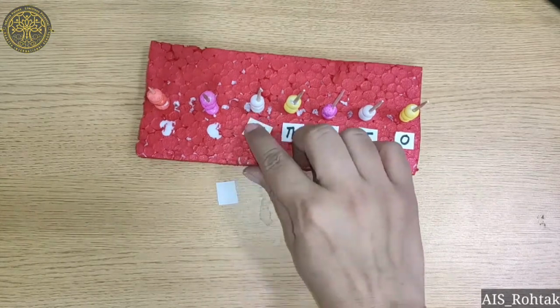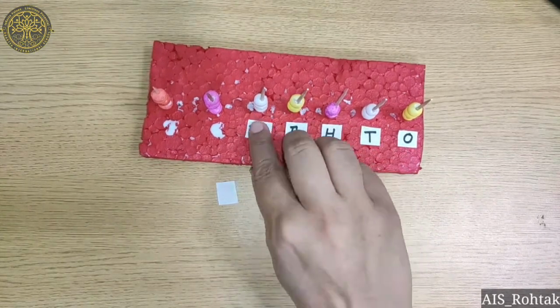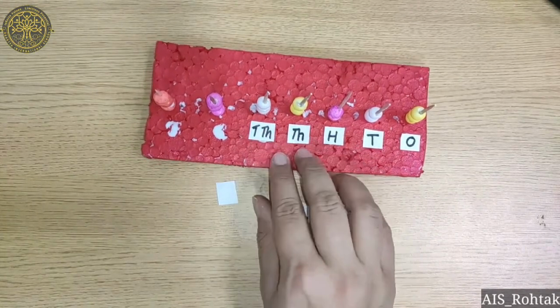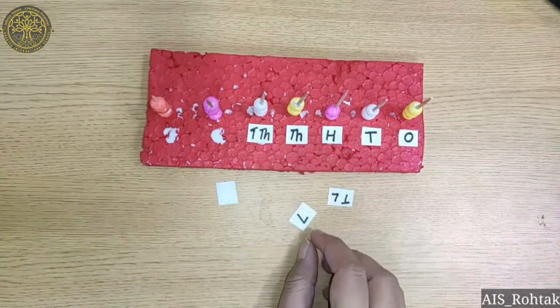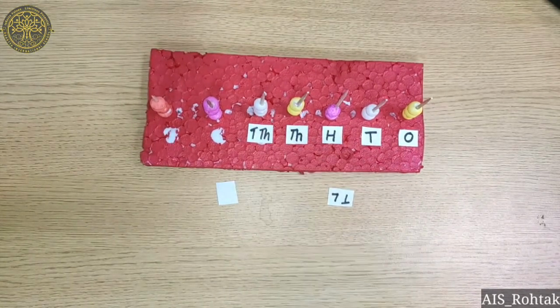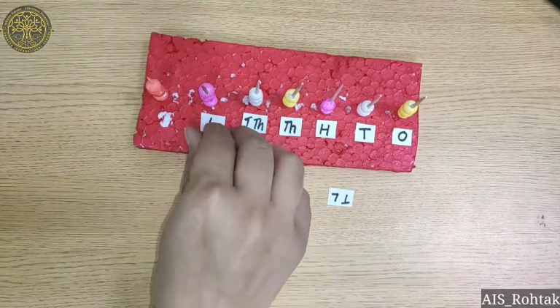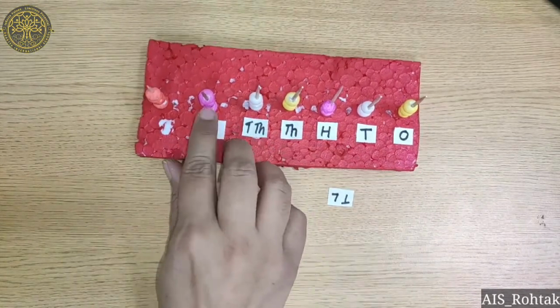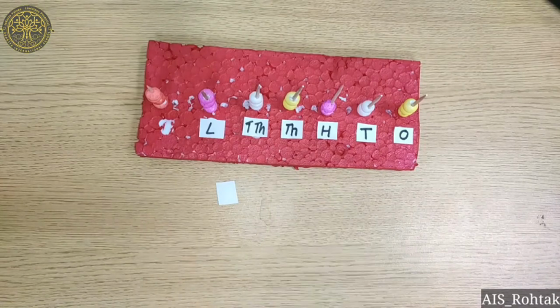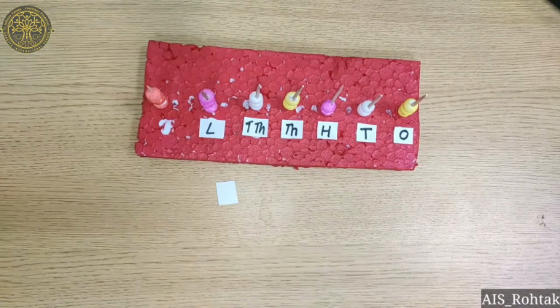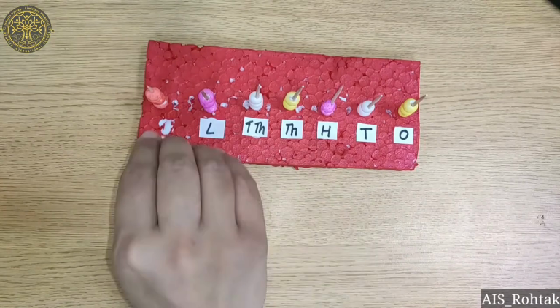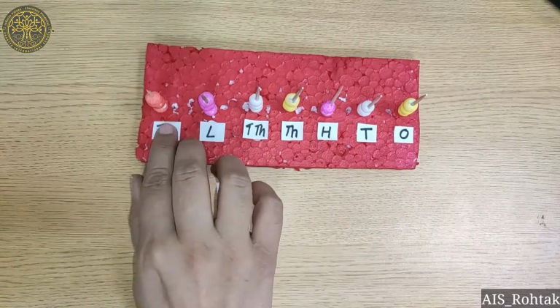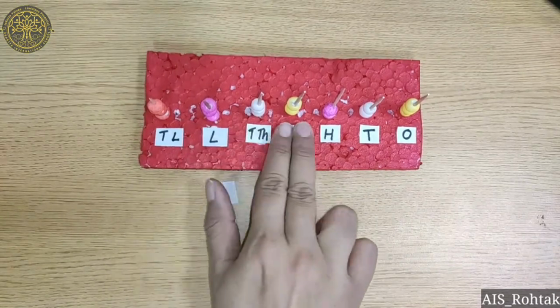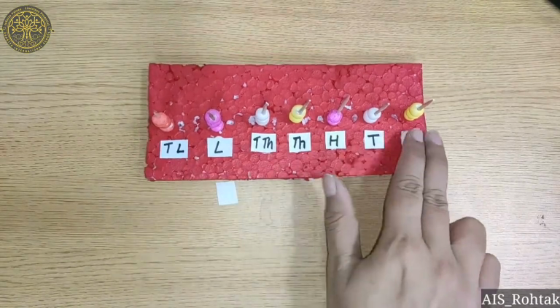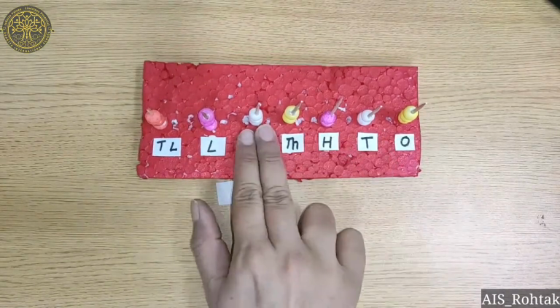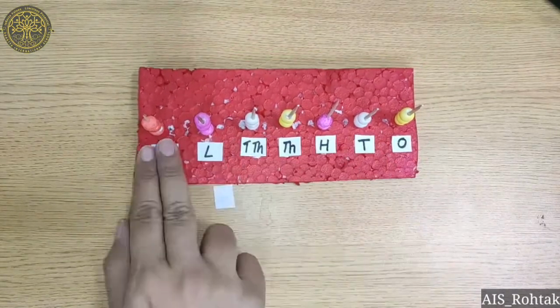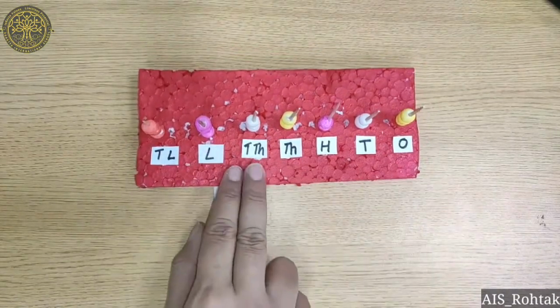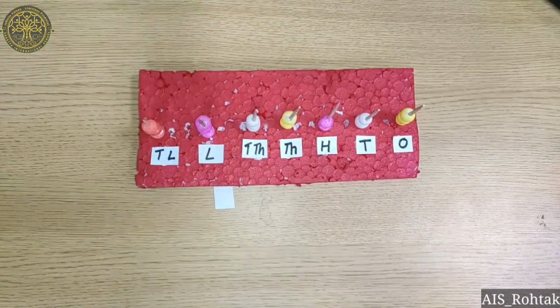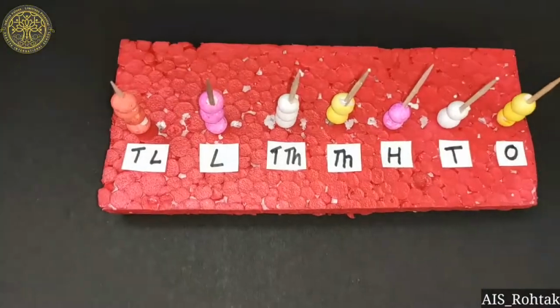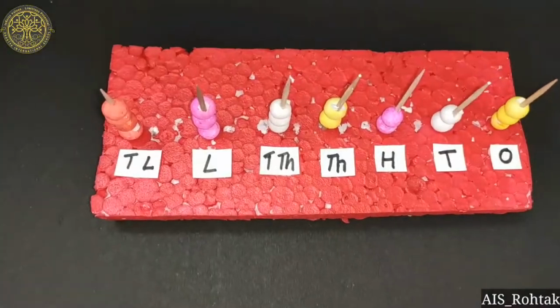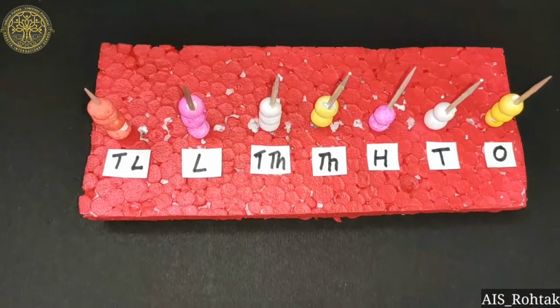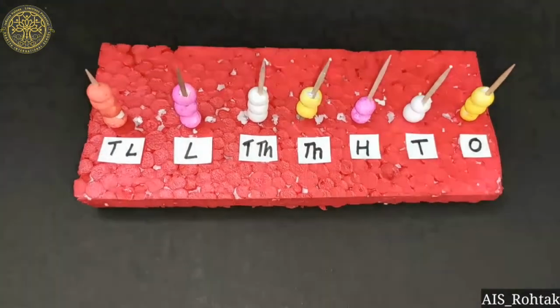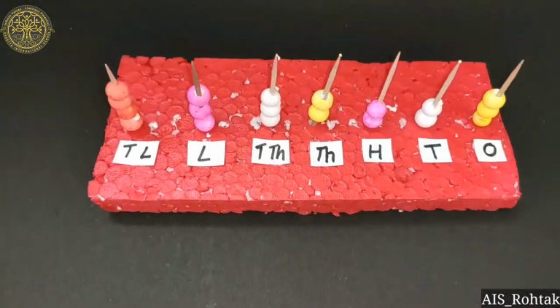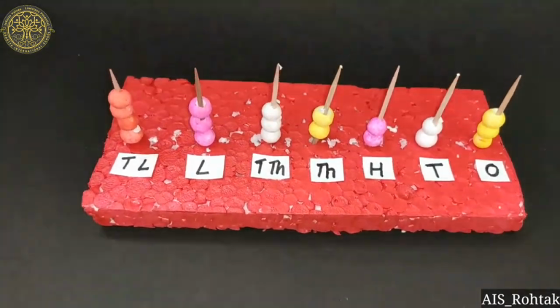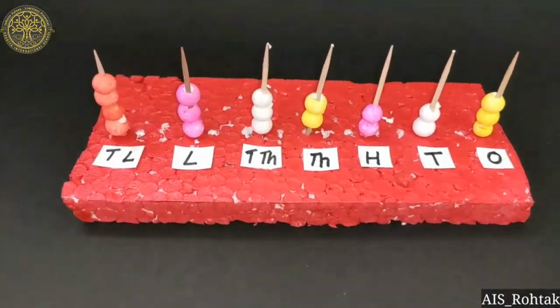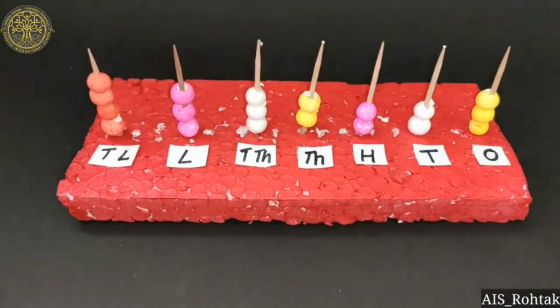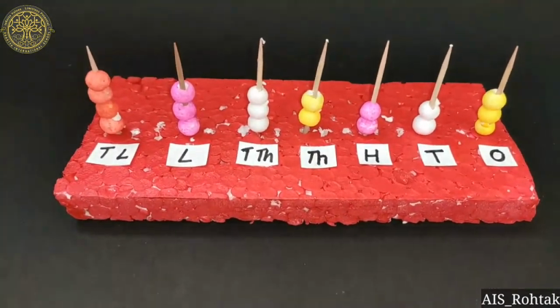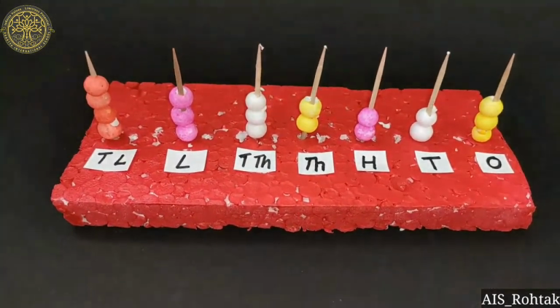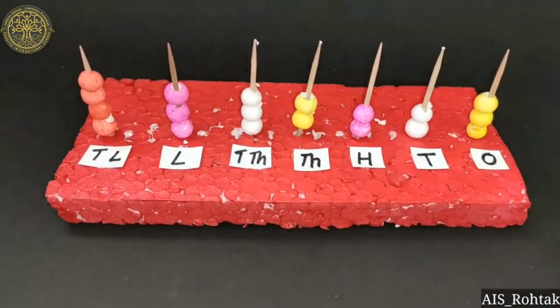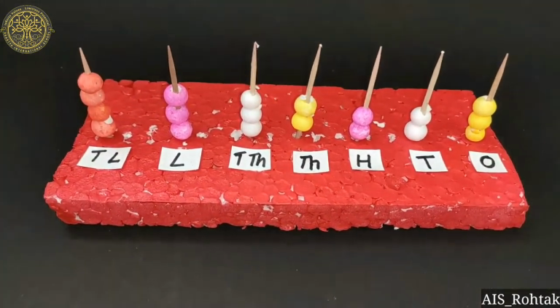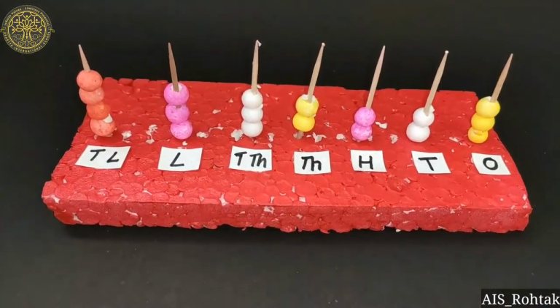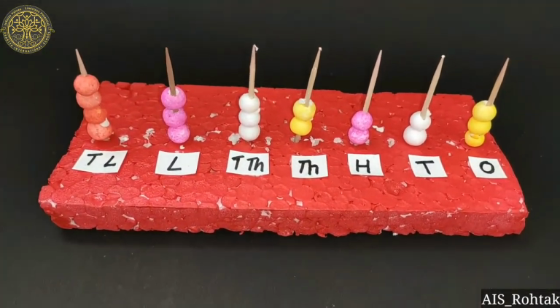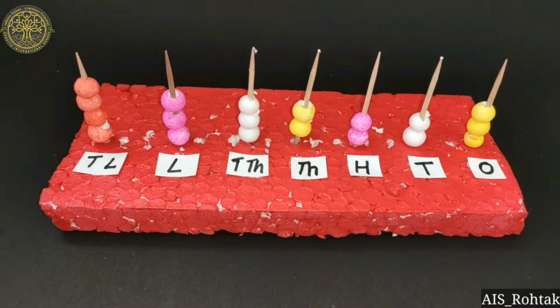Now, count the thermocol balls in each stick and read it. See how we can read it out — this is 43,32,223.